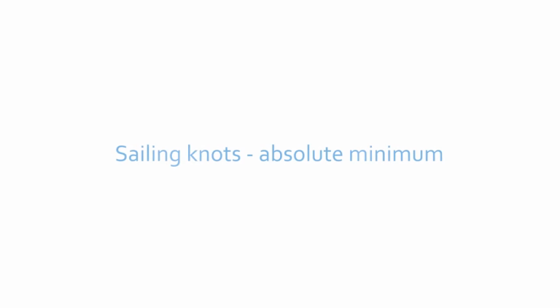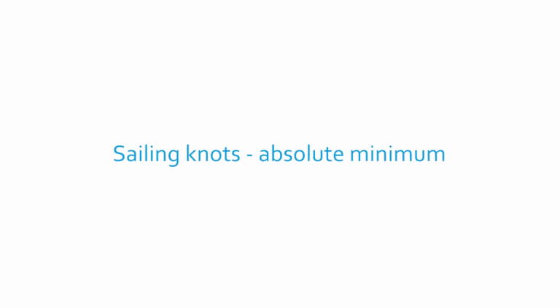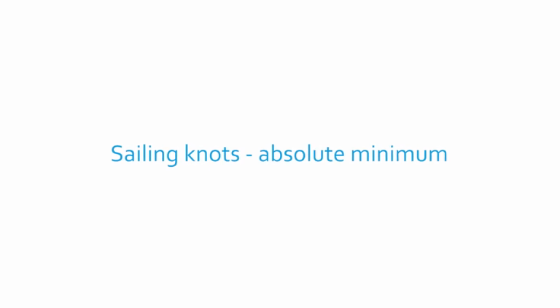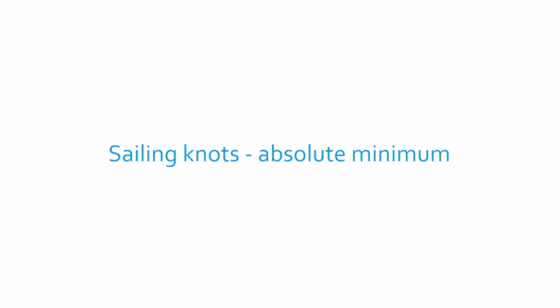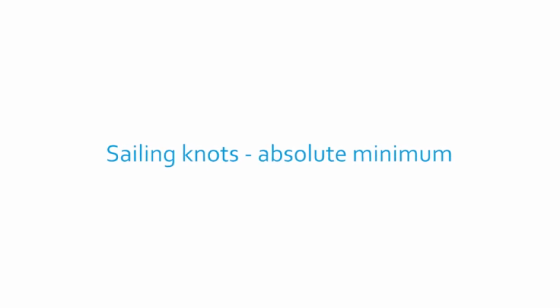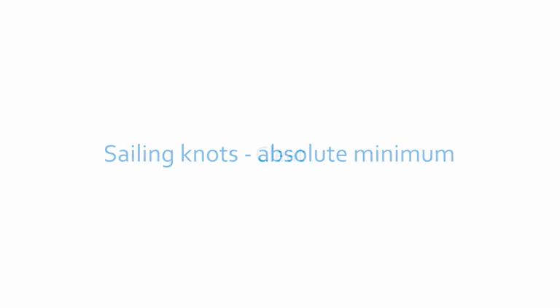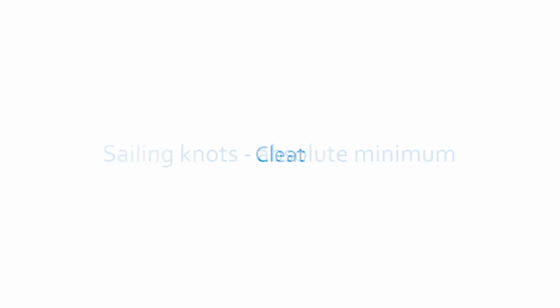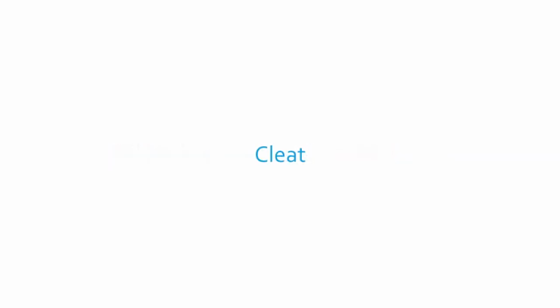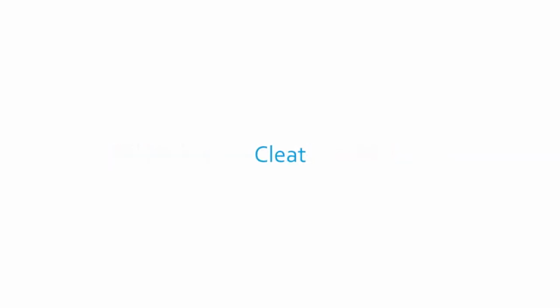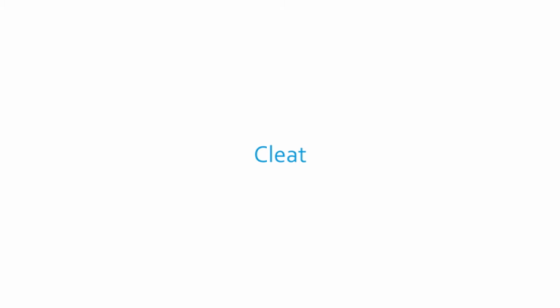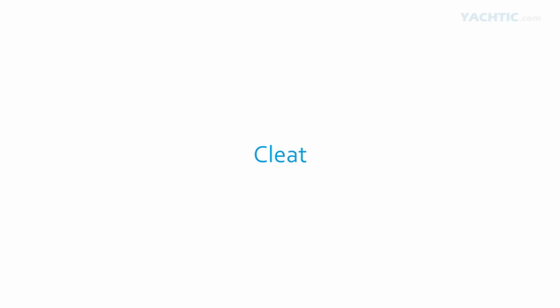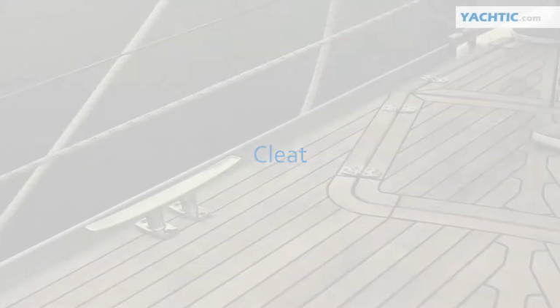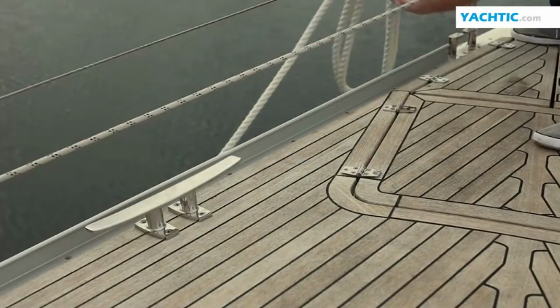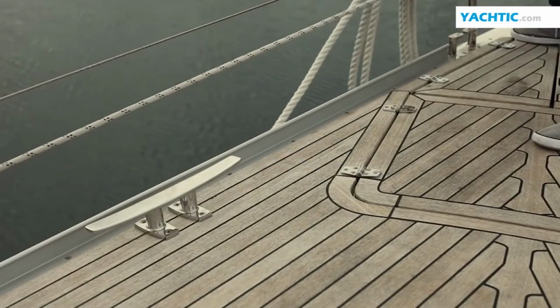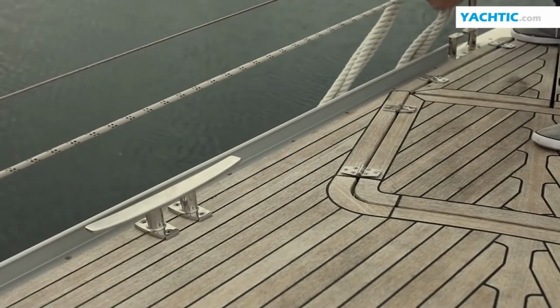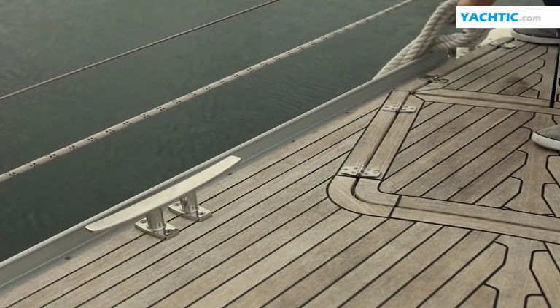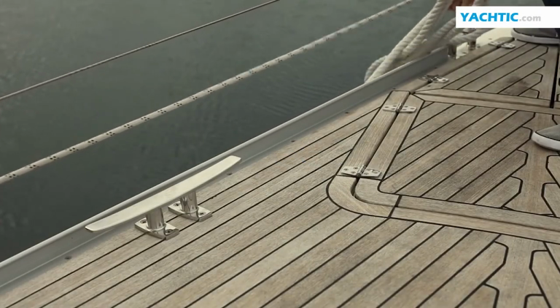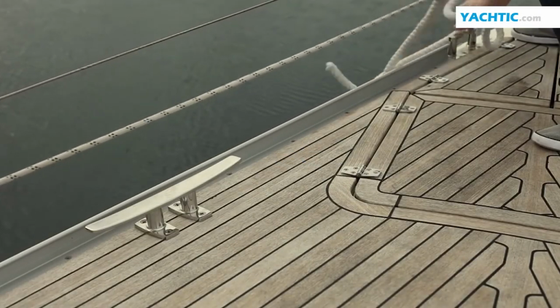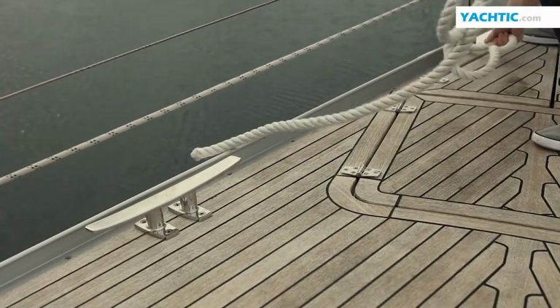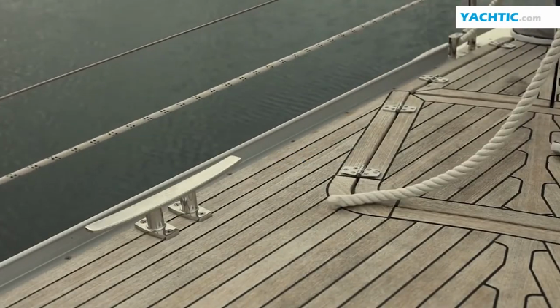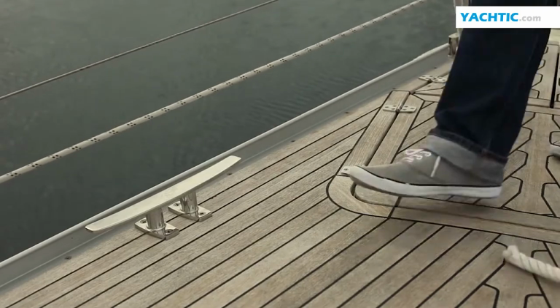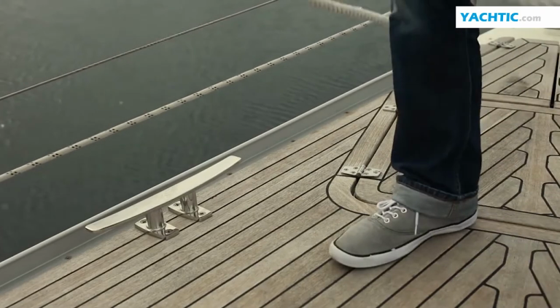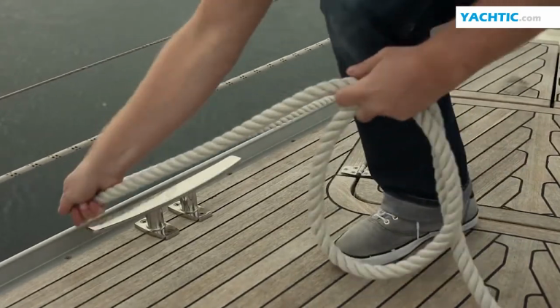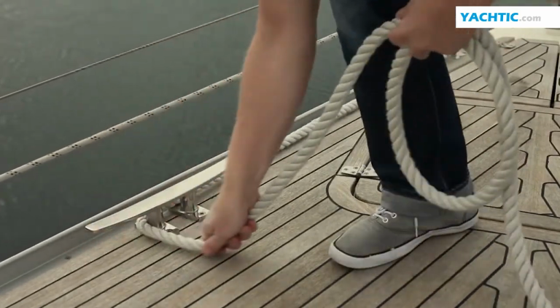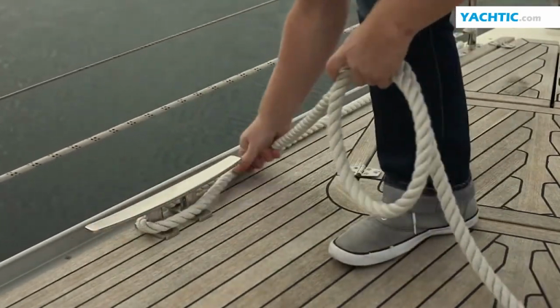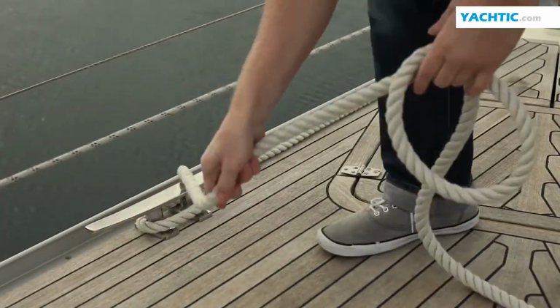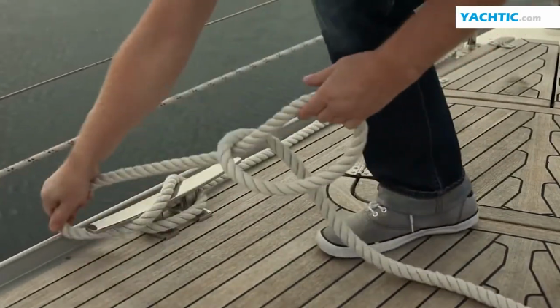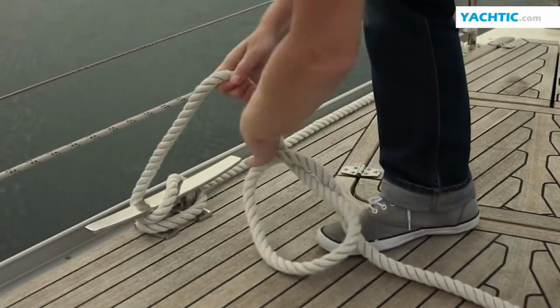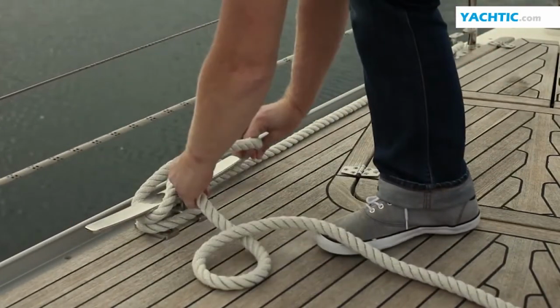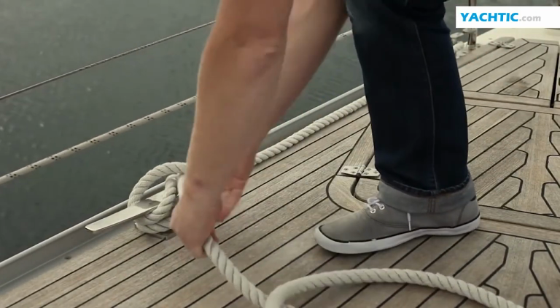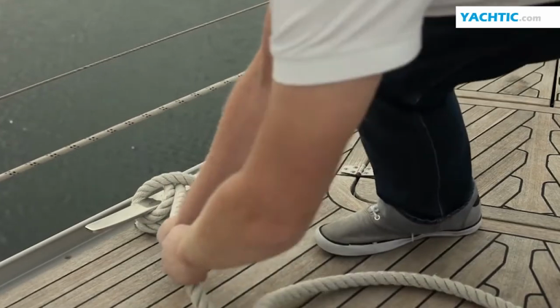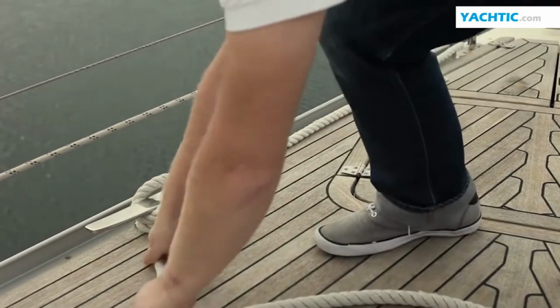Sailing knots — absolute minimum. Hitching a line to a cleat is one of the most important skills that a crew member must have. We block a mooring line and many other lines on a yacht with the cleat.